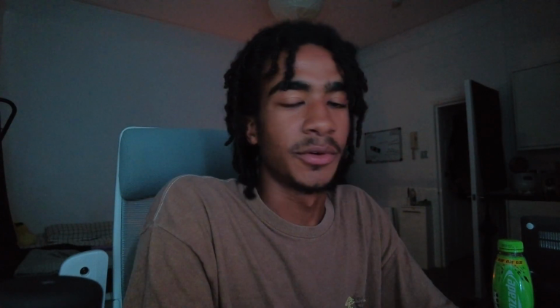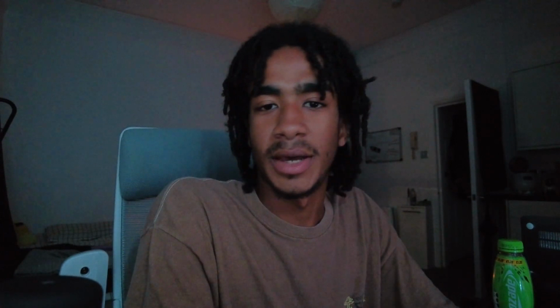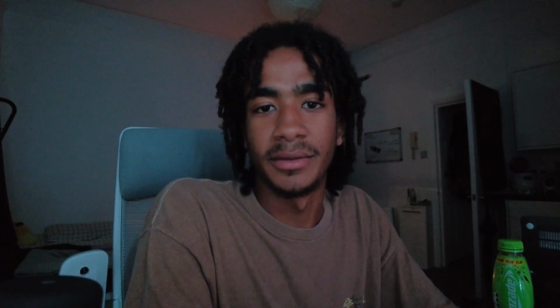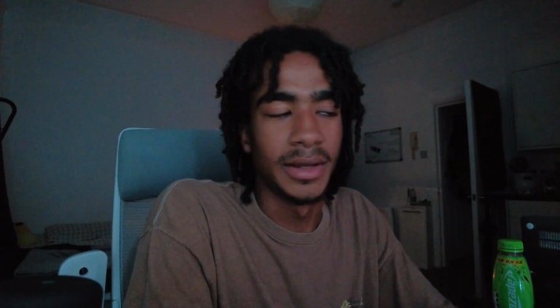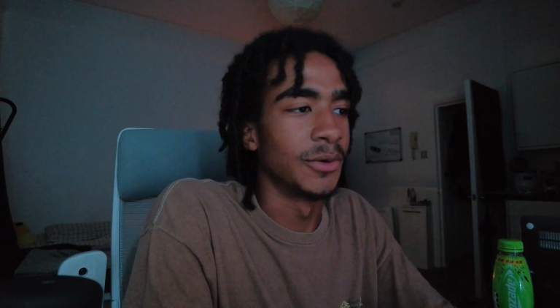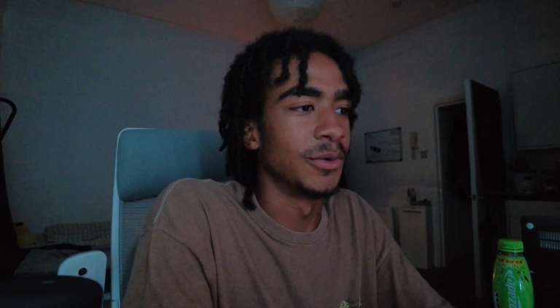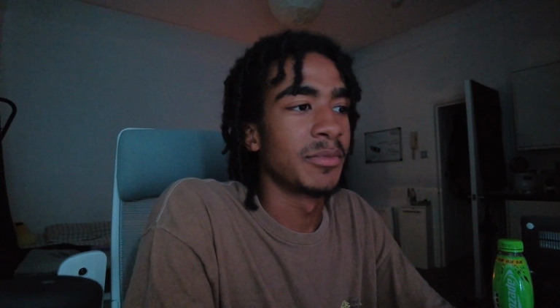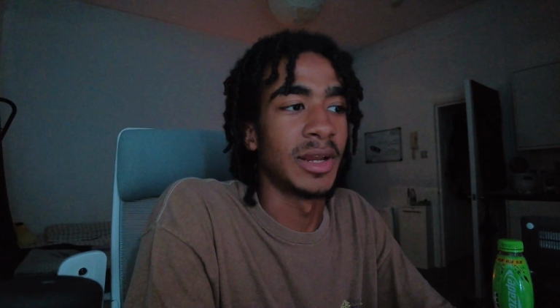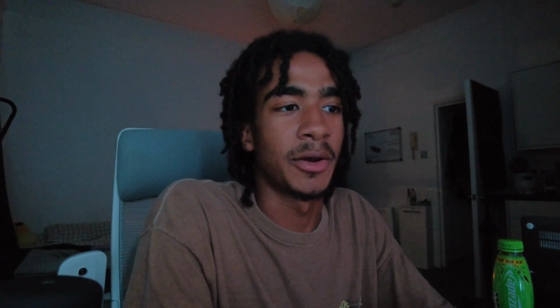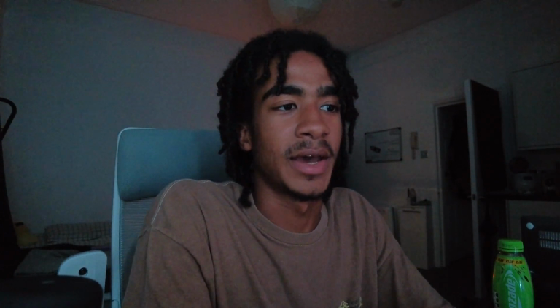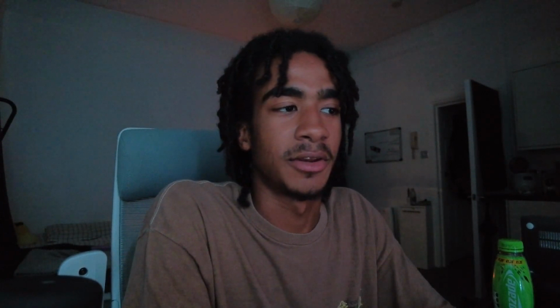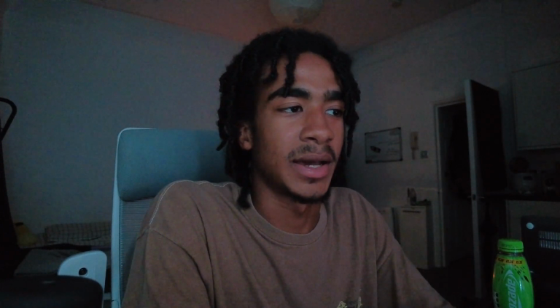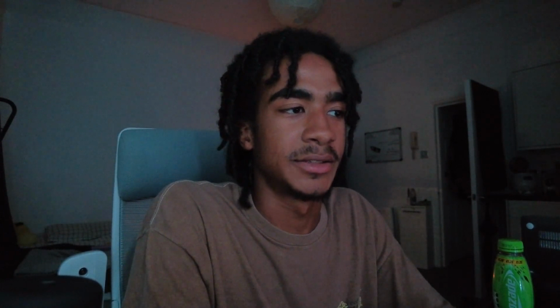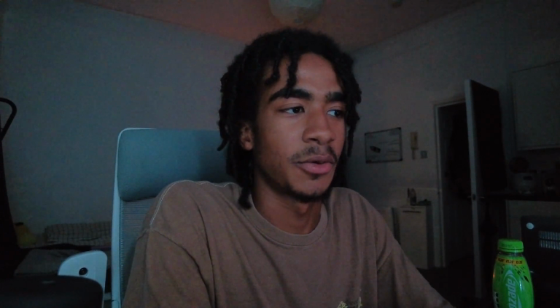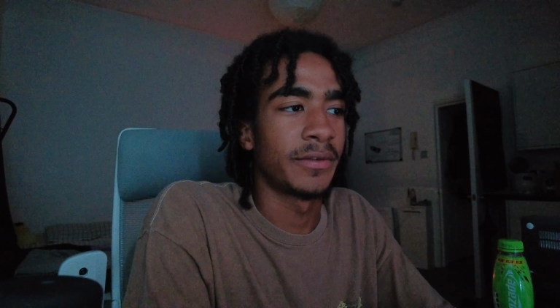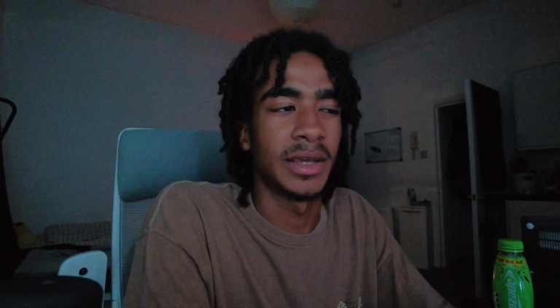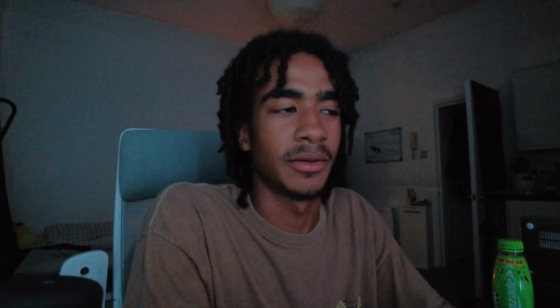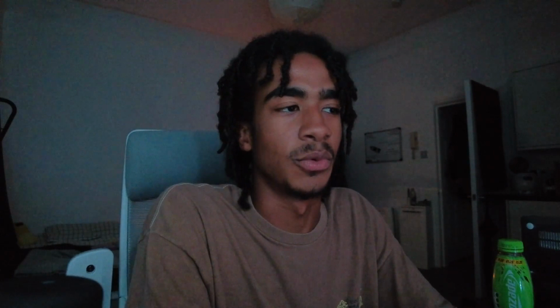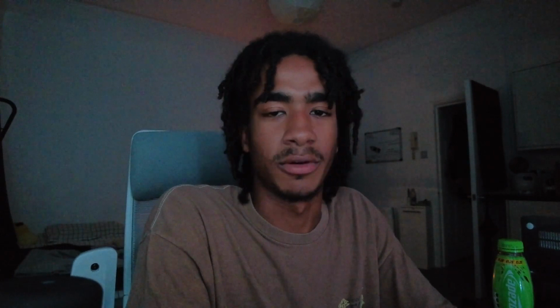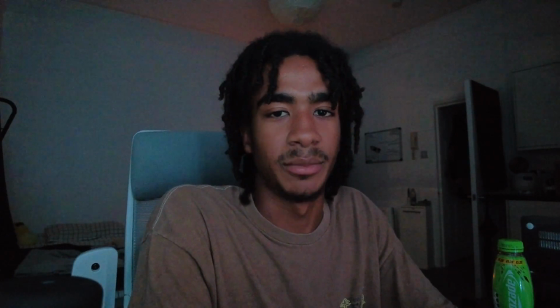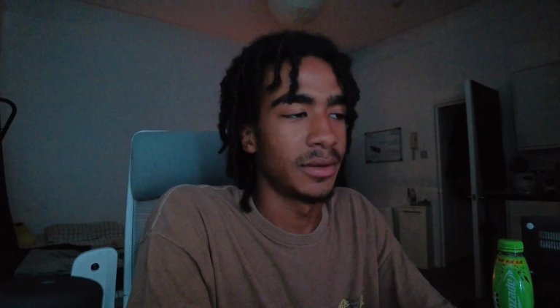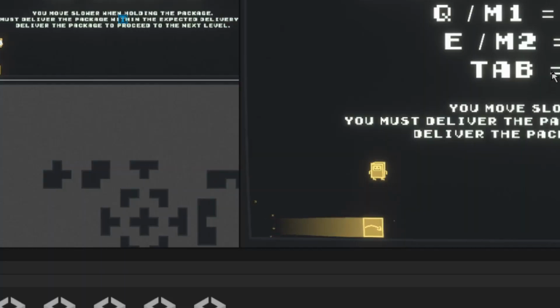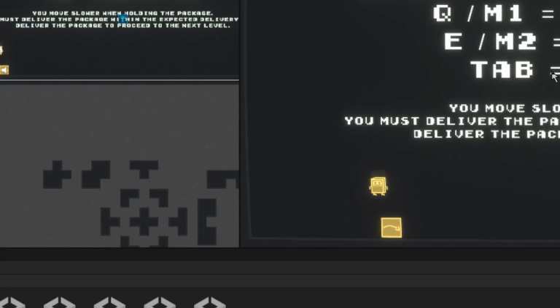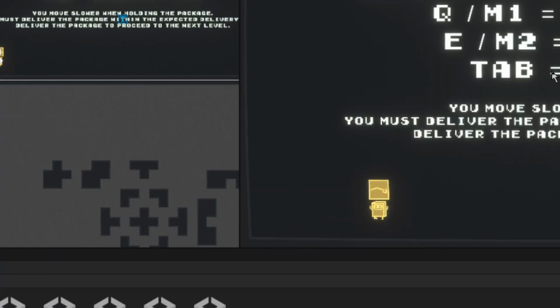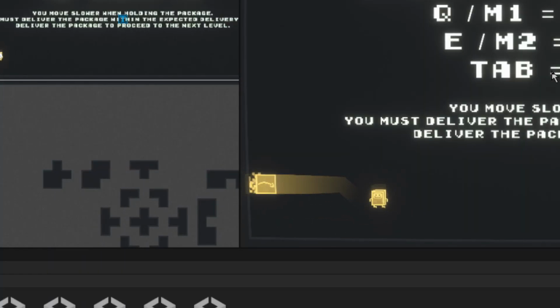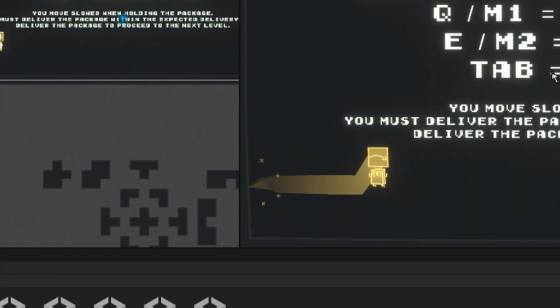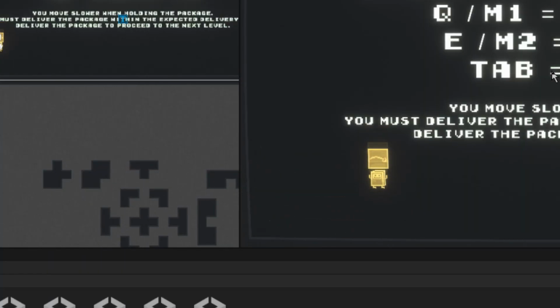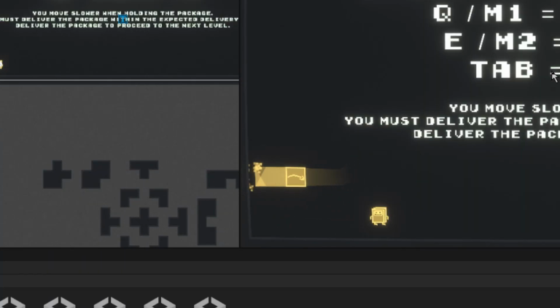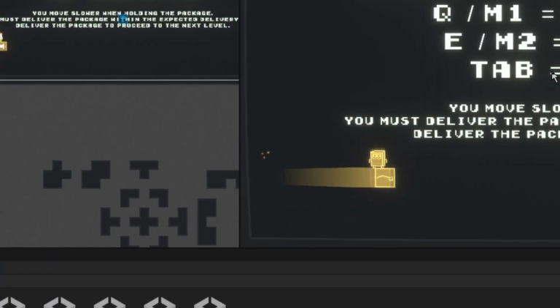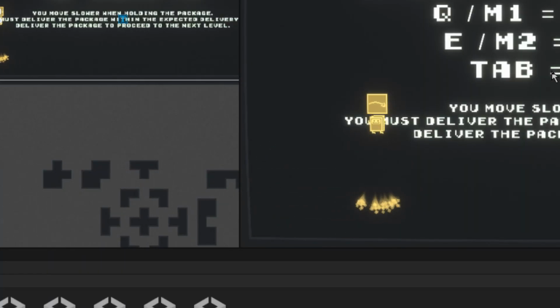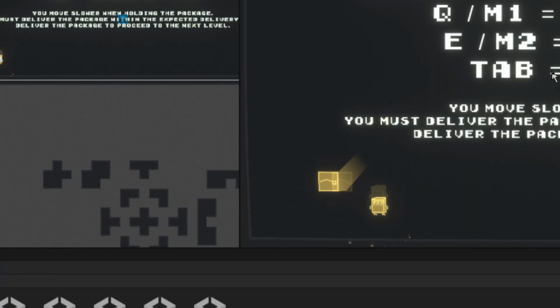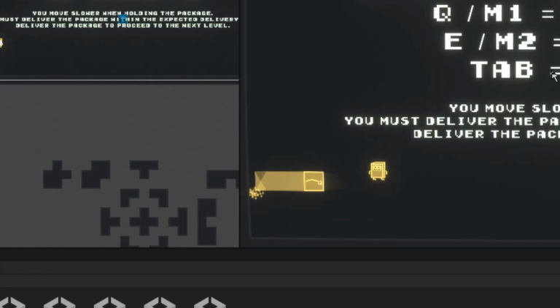I've also added a little rebound effect to the package, so whenever it hits a wall or an enemy, it will display a little bit of dust particles.